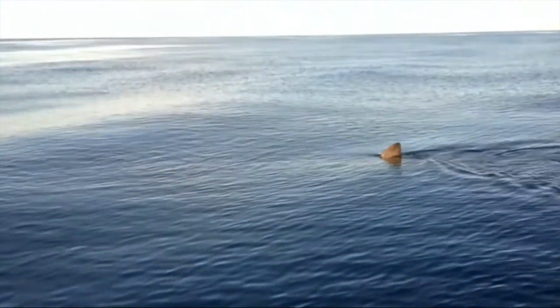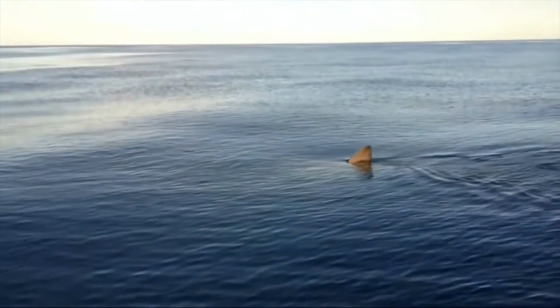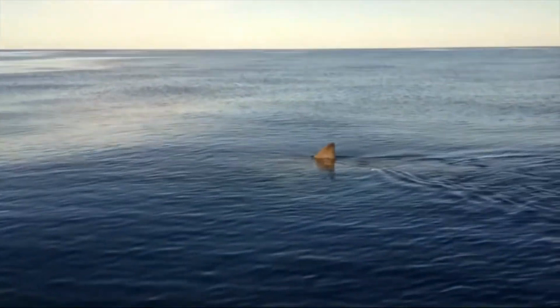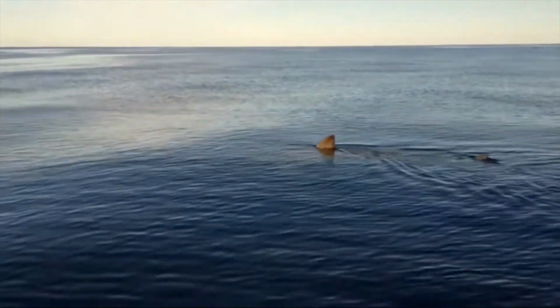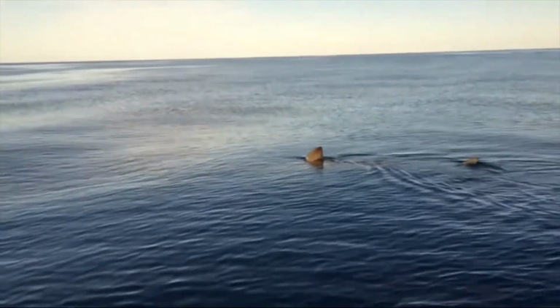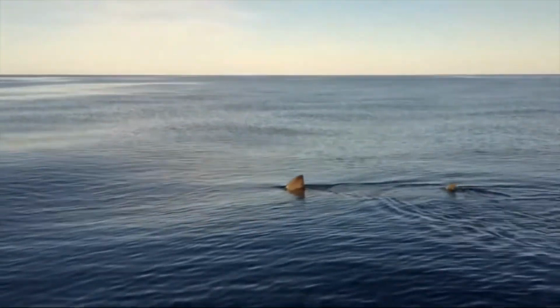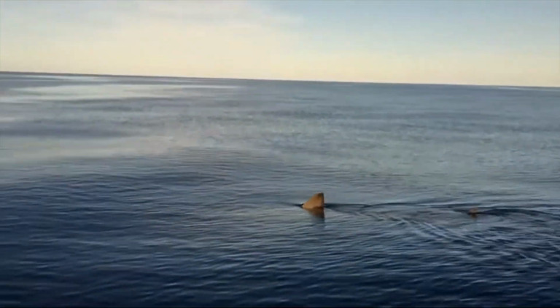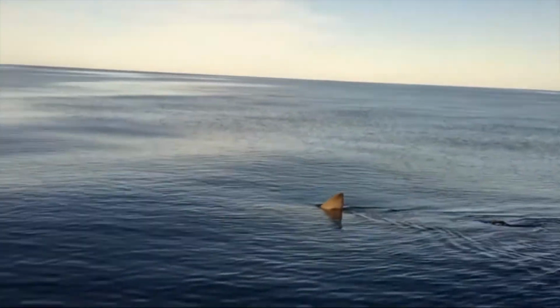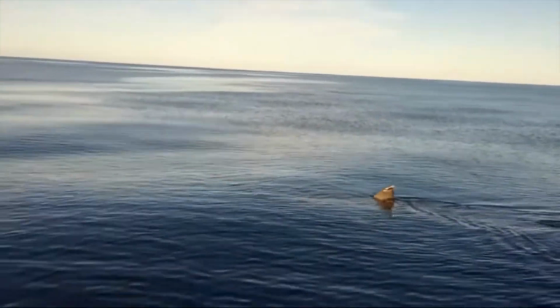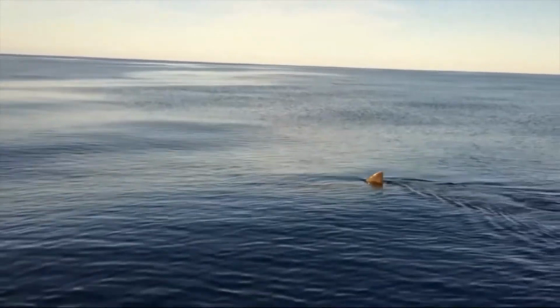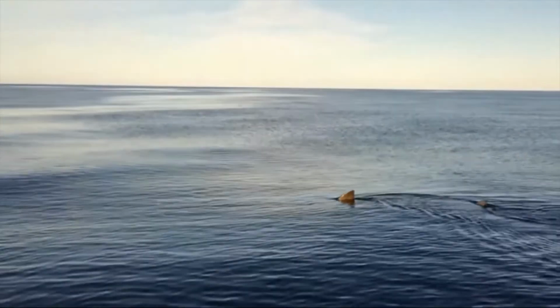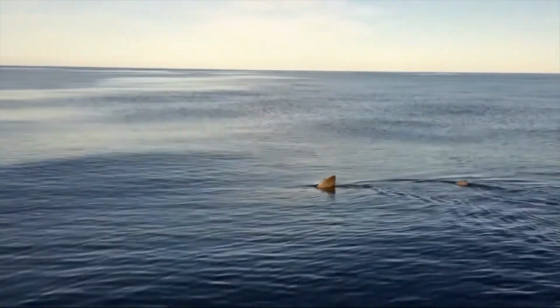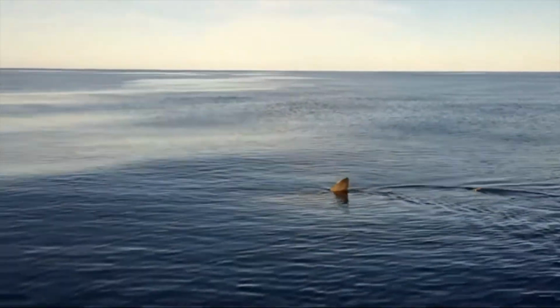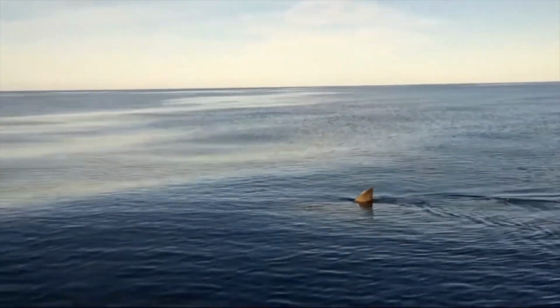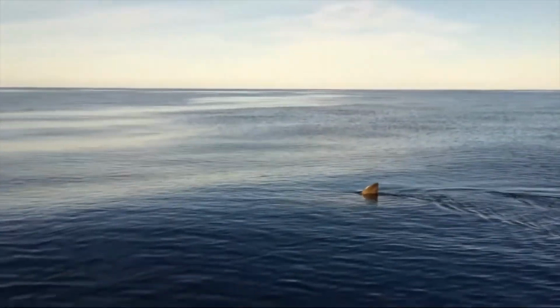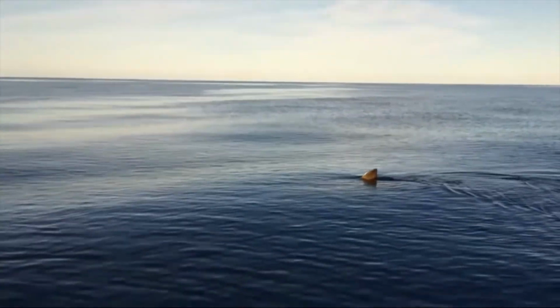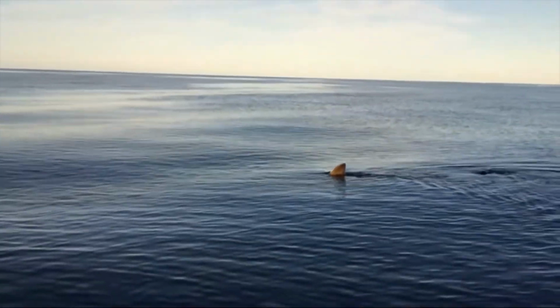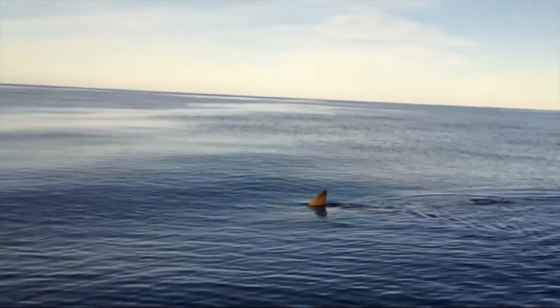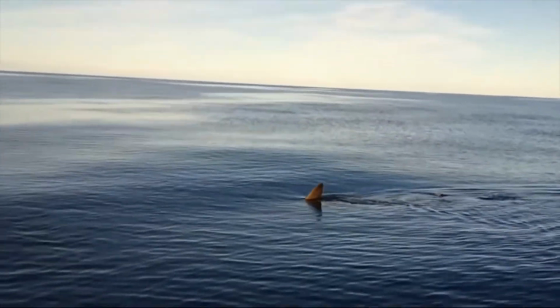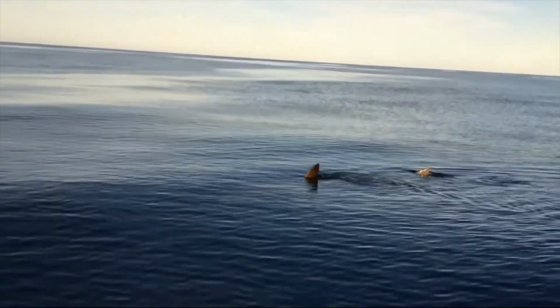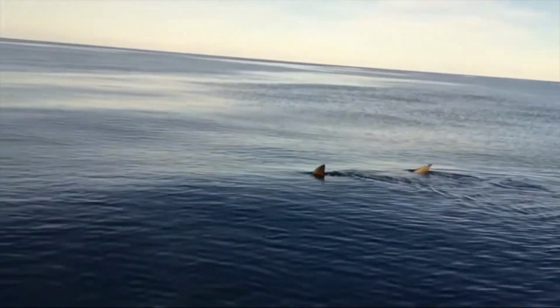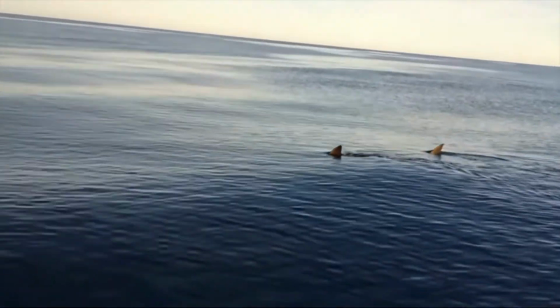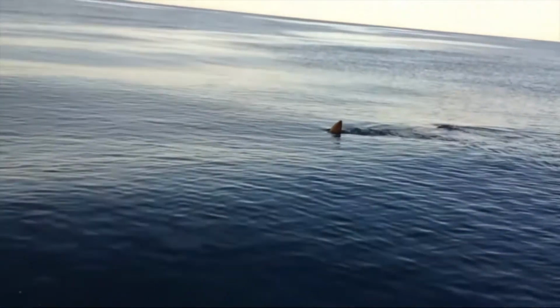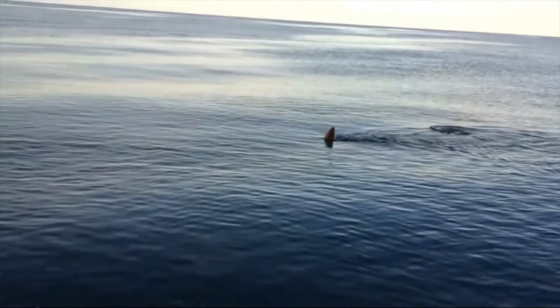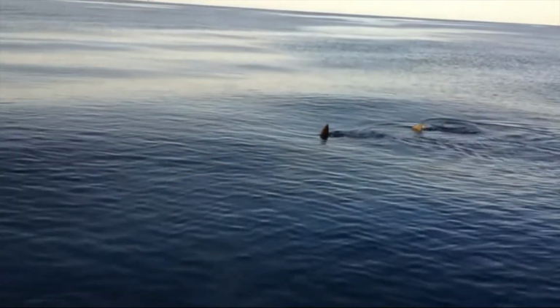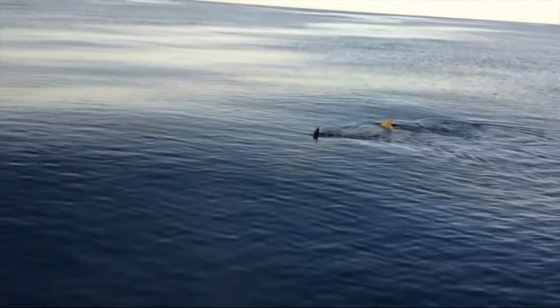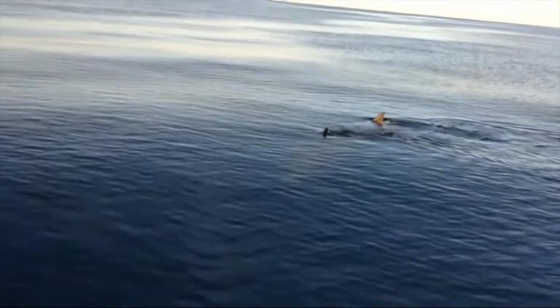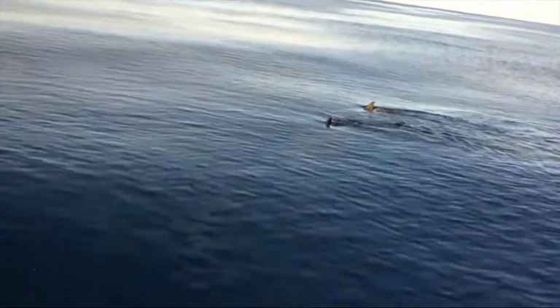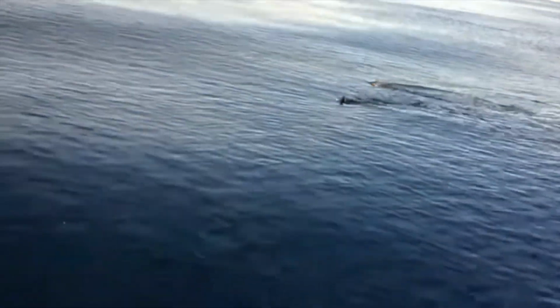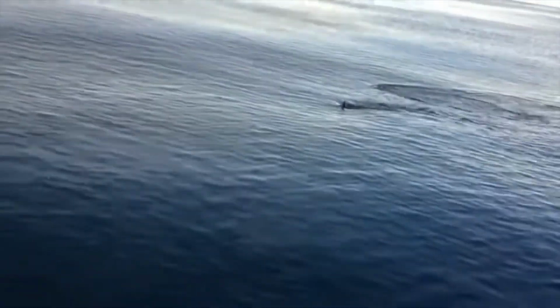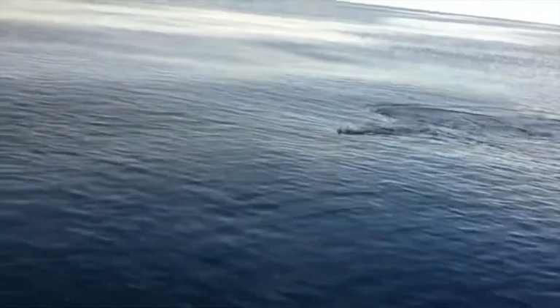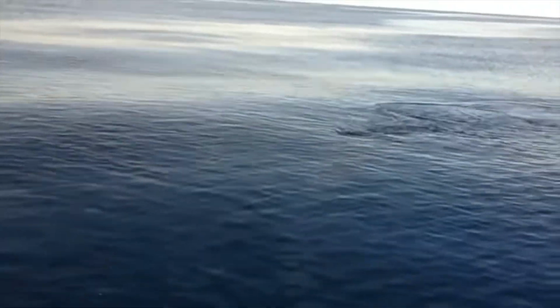Hopefully, this video has given you a few helpful tips in identifying whether what you're seeing is a shark or a dolphin. Either way, make sure you enjoy these beautiful creatures!